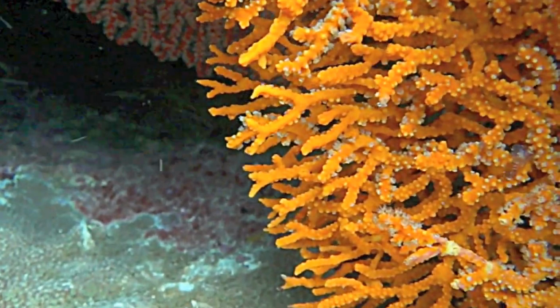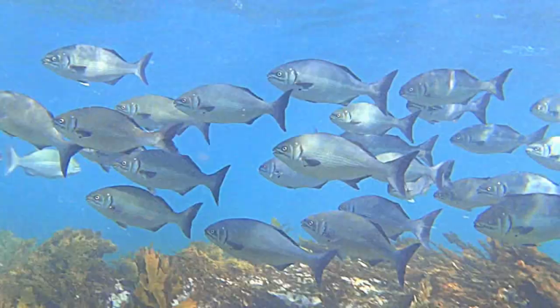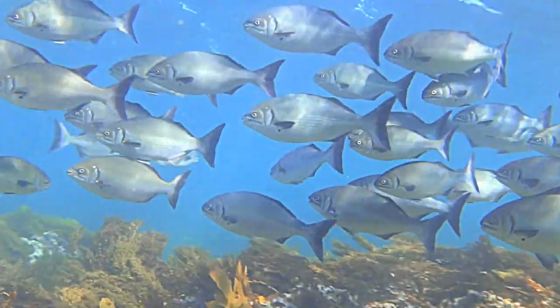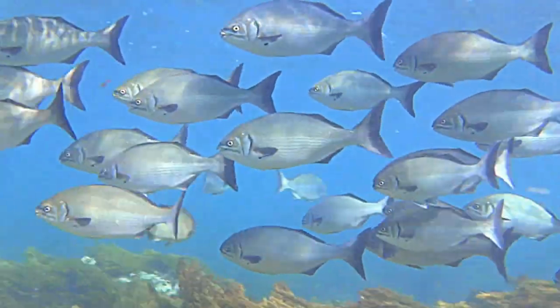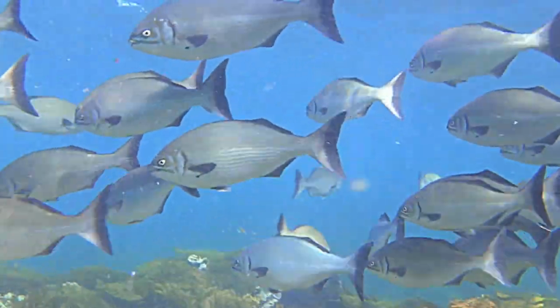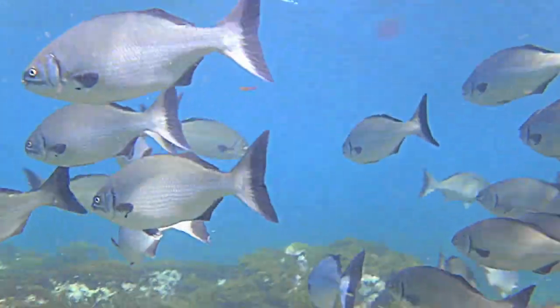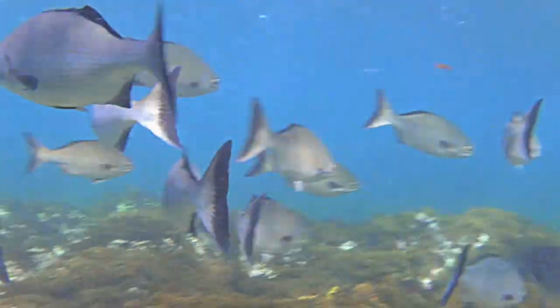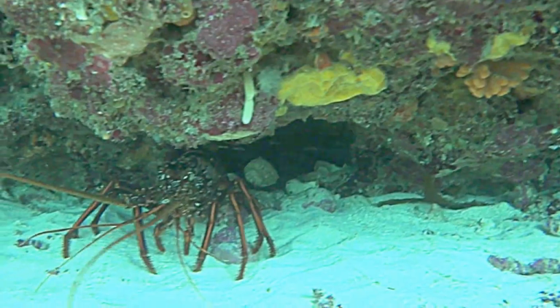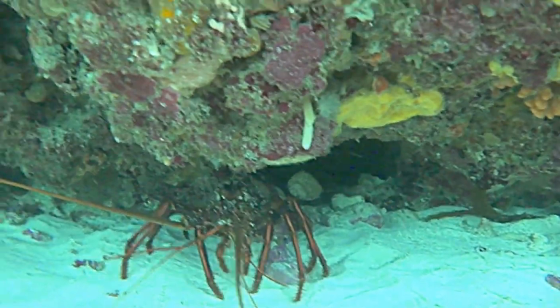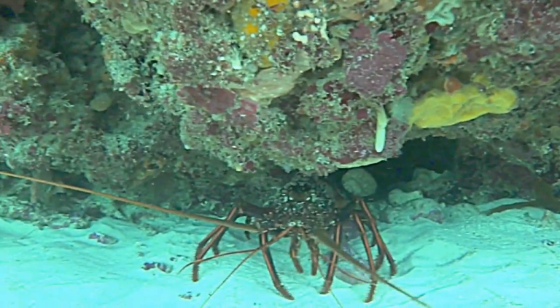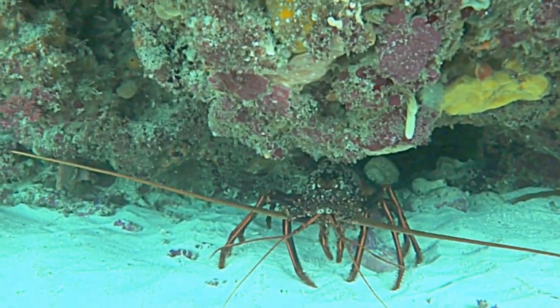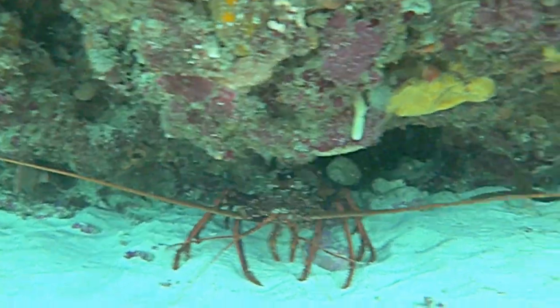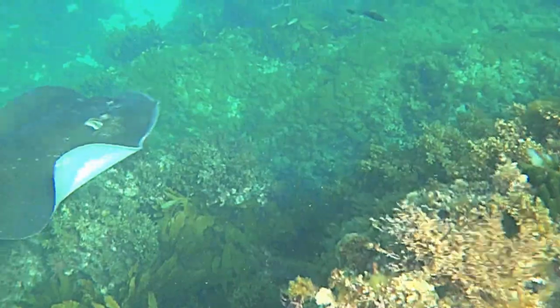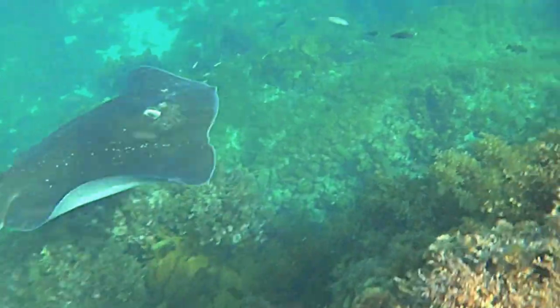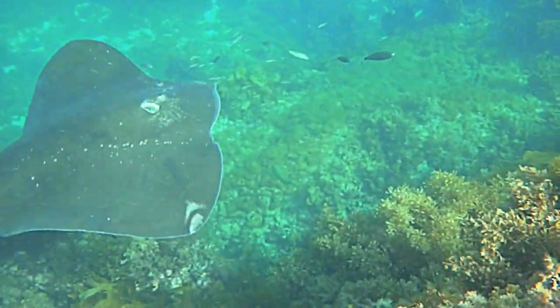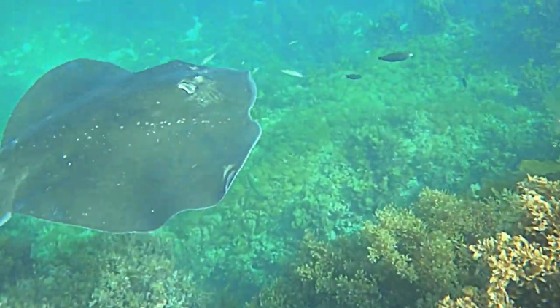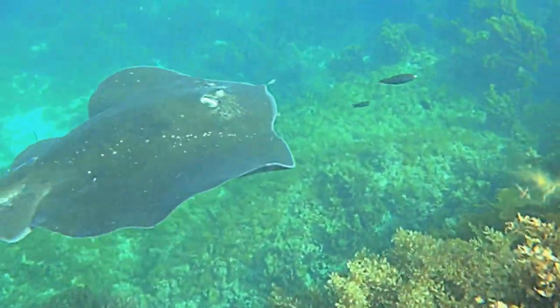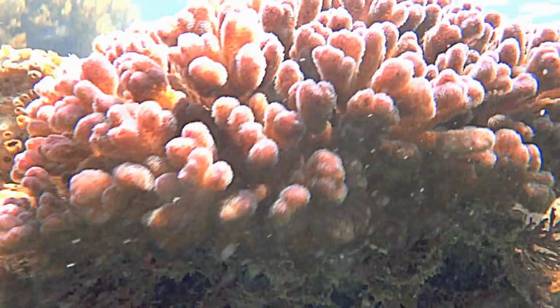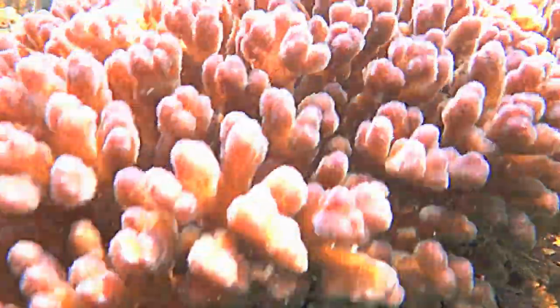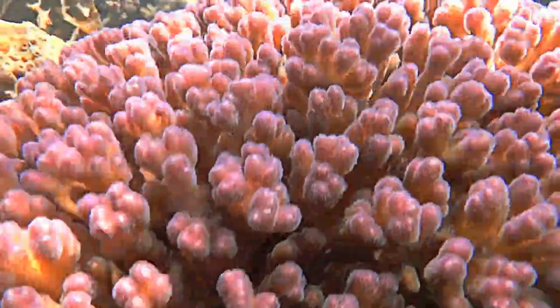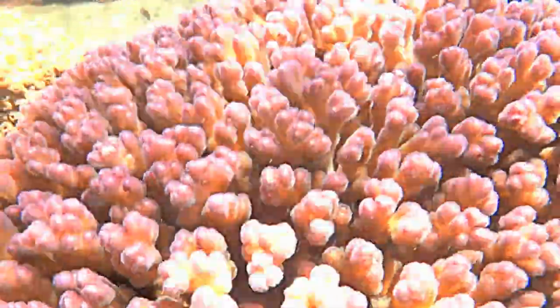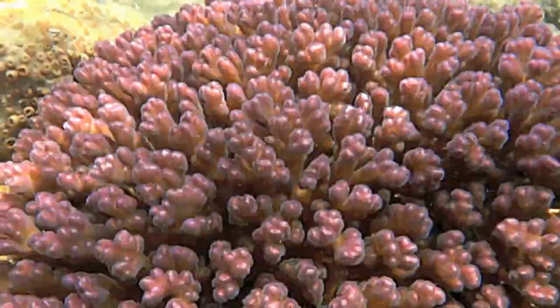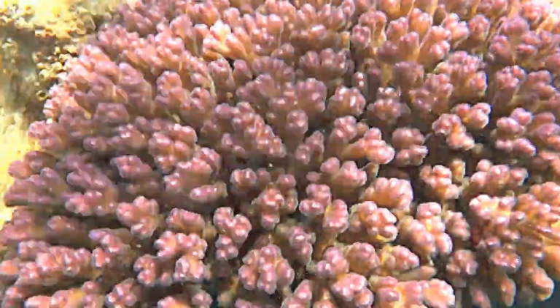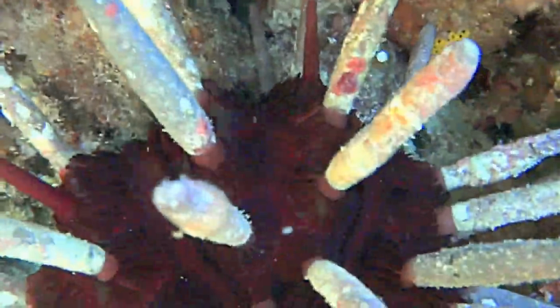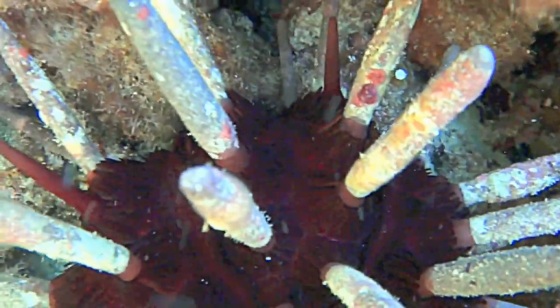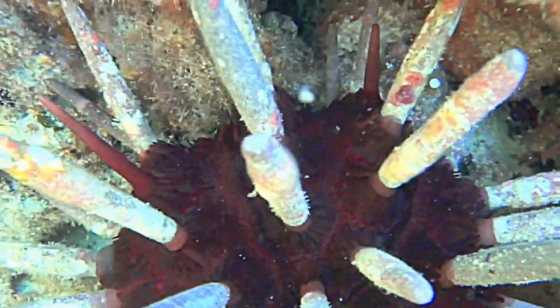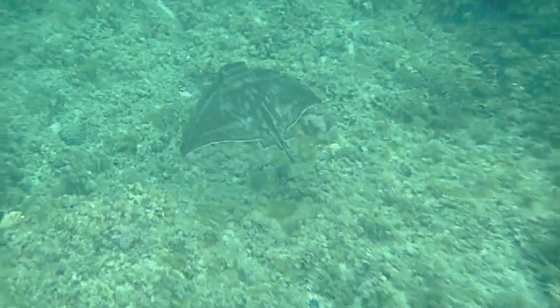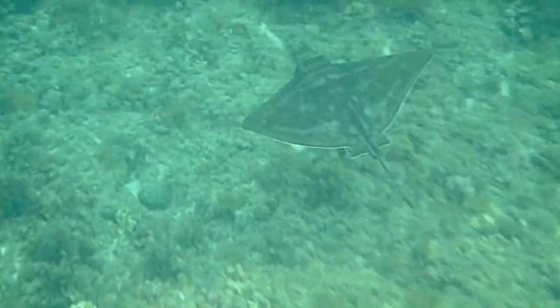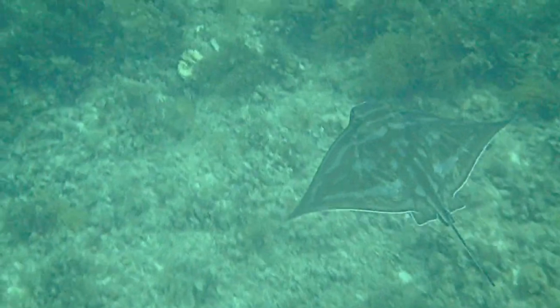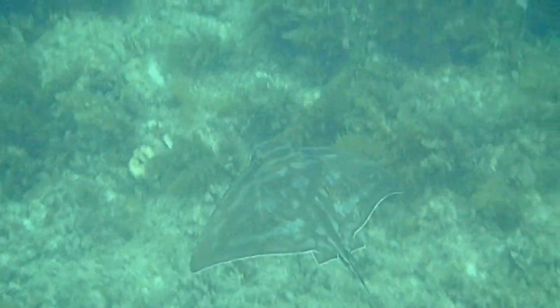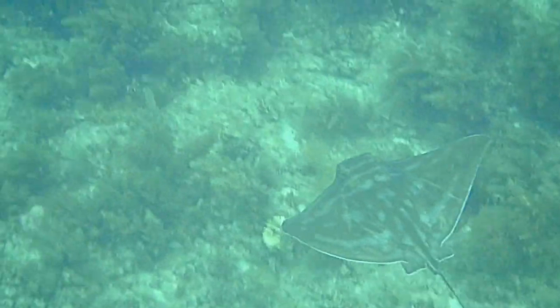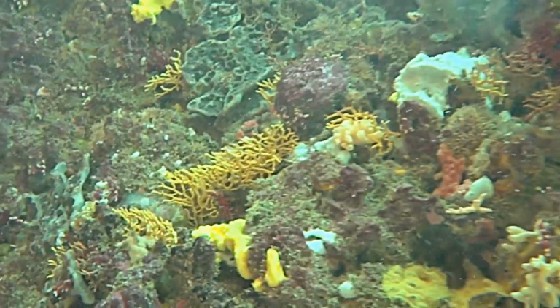This is the result of the Lewin Current, a warm current which moves down from the north, bringing with it a range of tropical fish and corals.